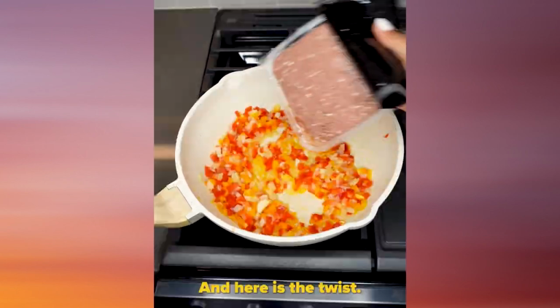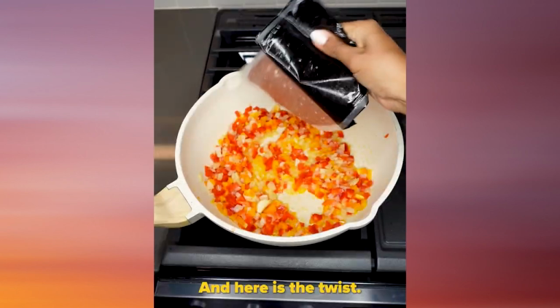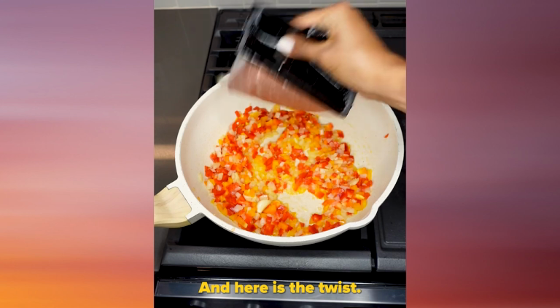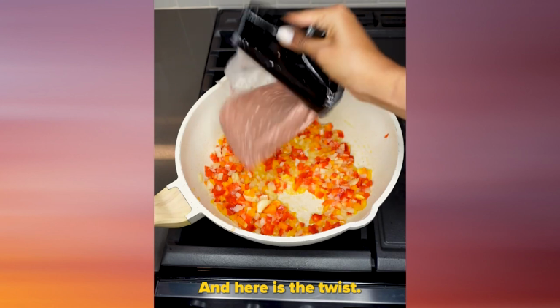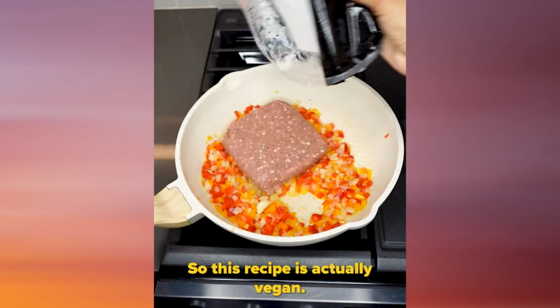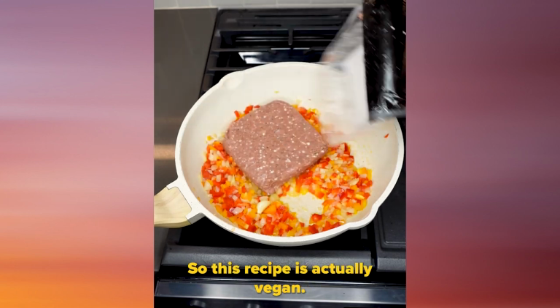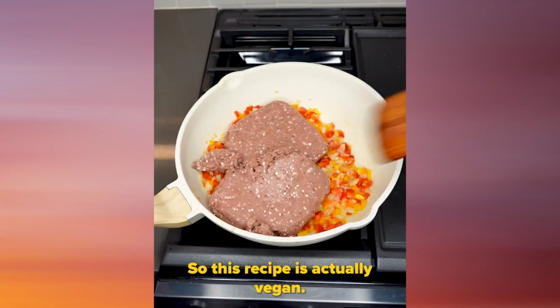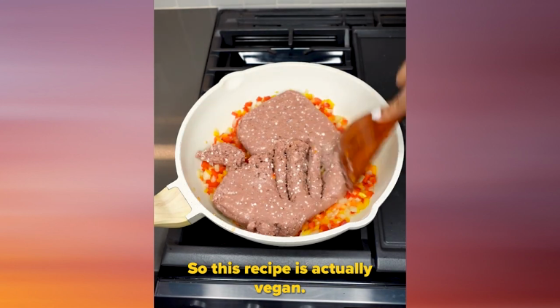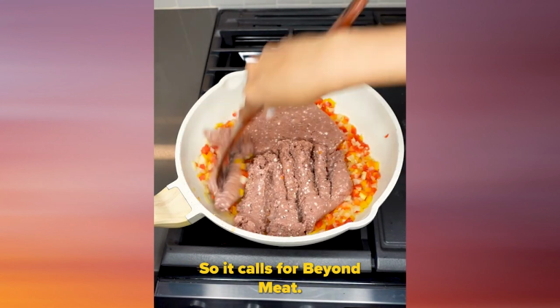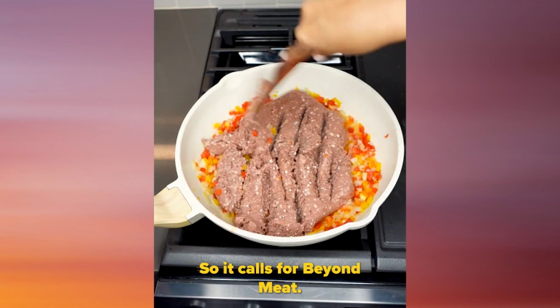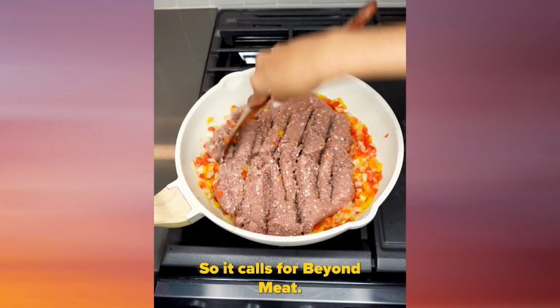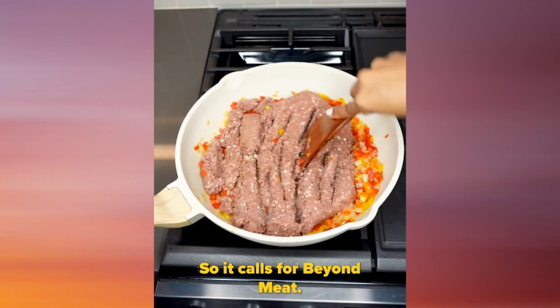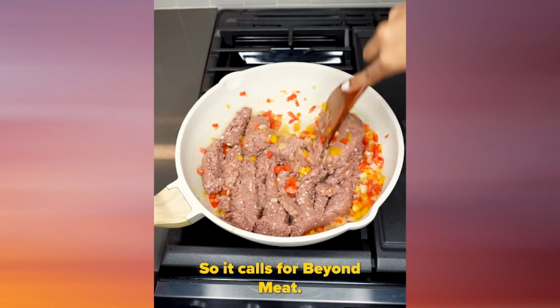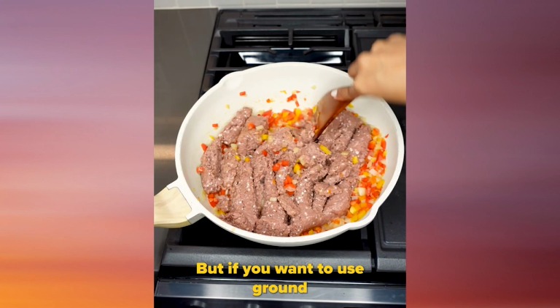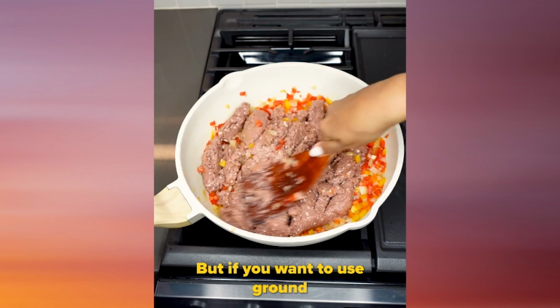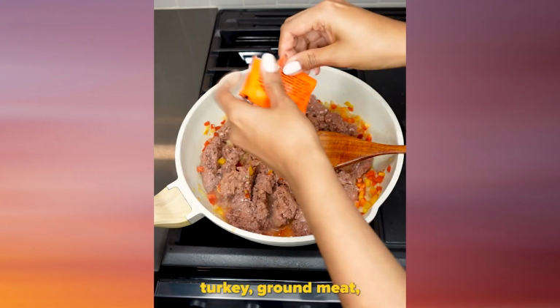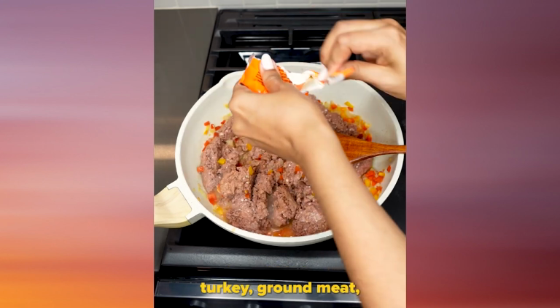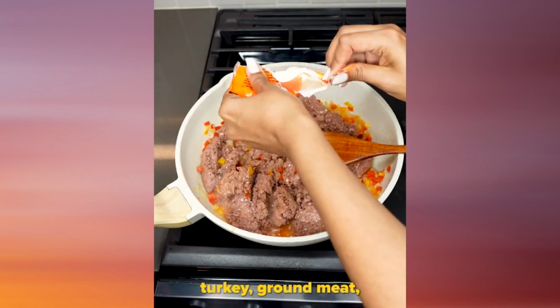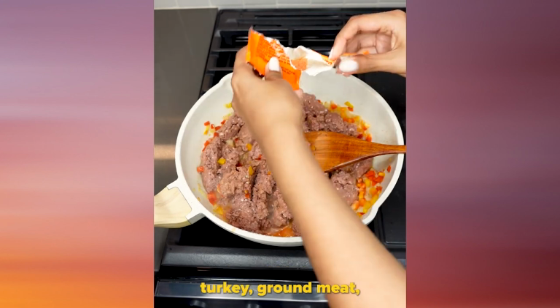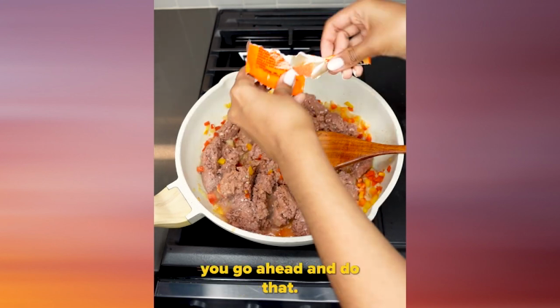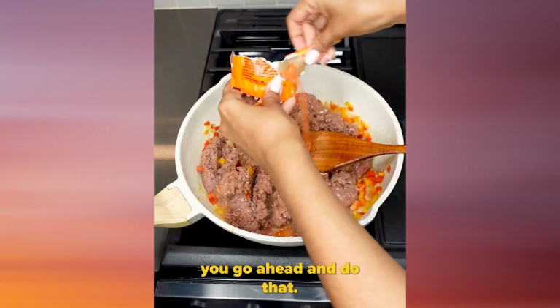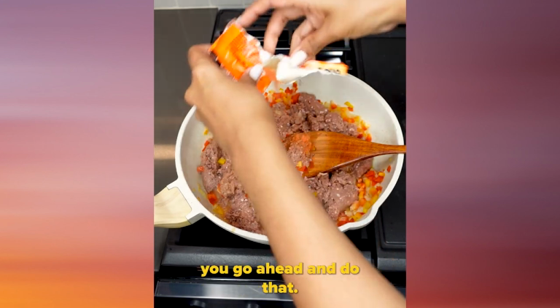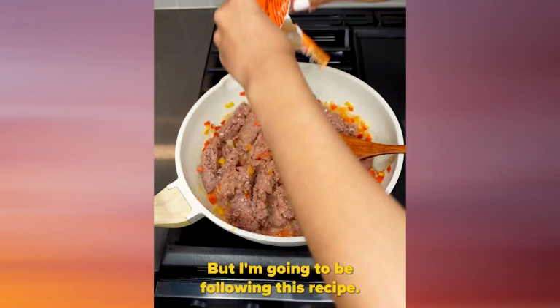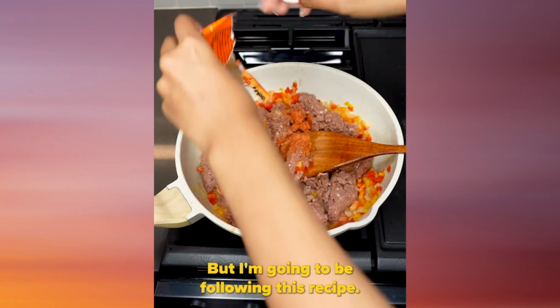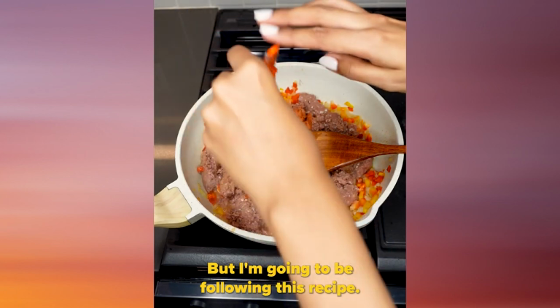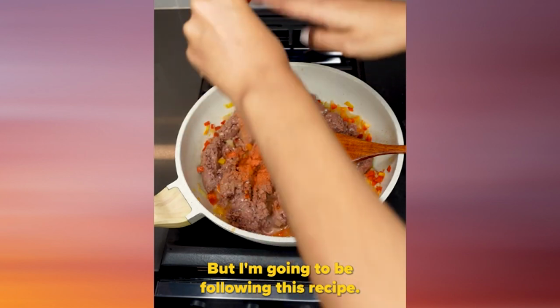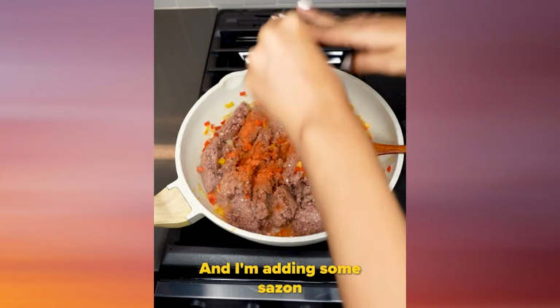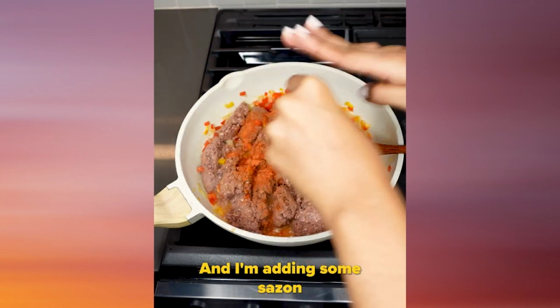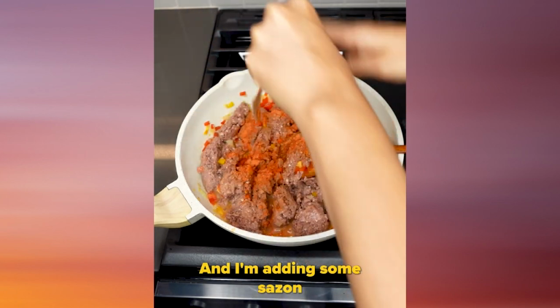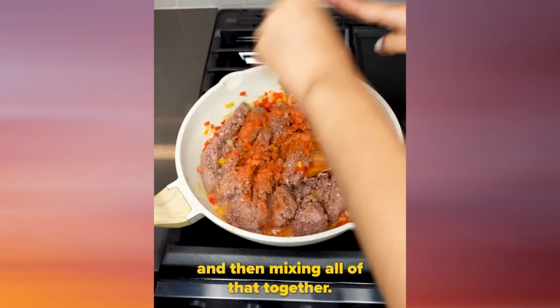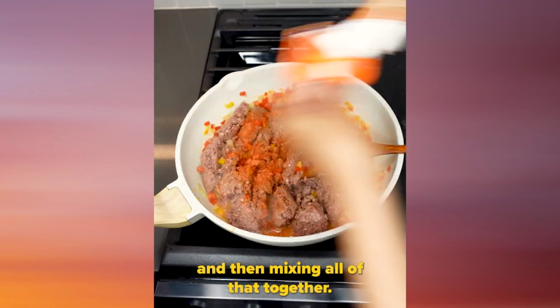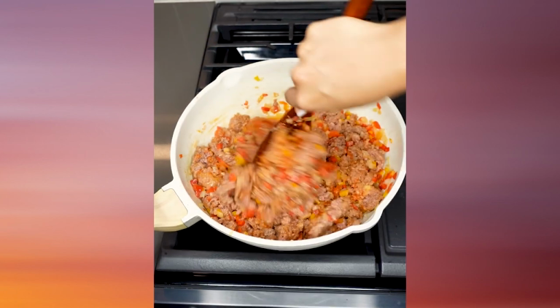Here is the twist — this recipe is actually vegan. It calls for Beyond Meat, but if you wanna use ground turkey or ground meat, you can go ahead and do that. But I'm gonna be following this recipe, and I'm adding some sazon and mixing all of that together.